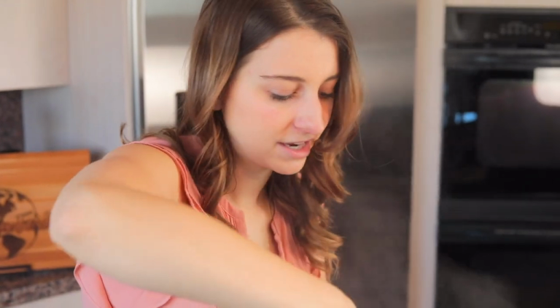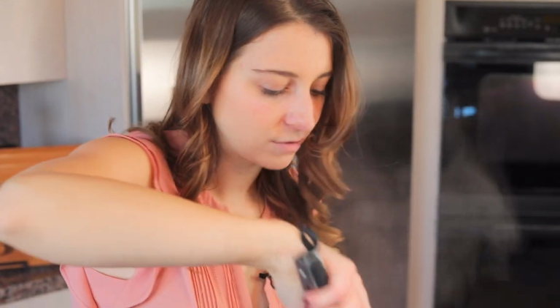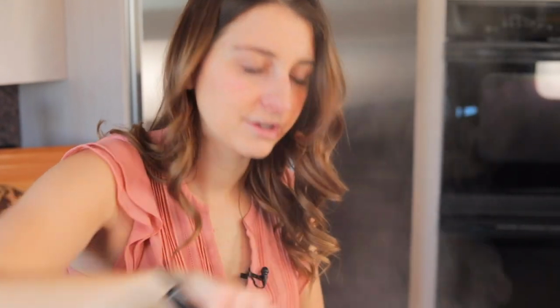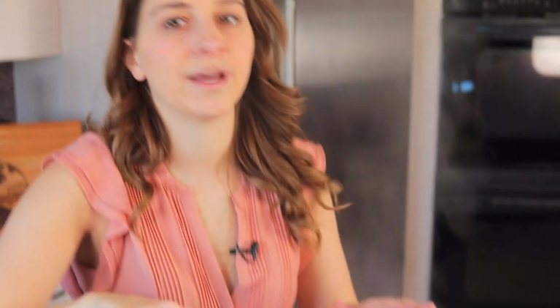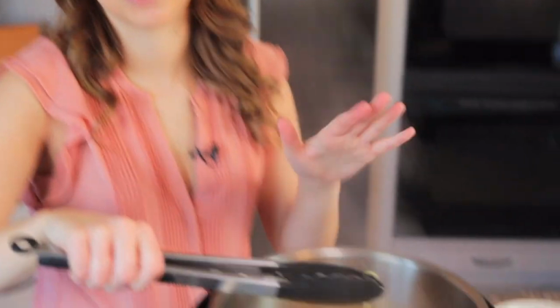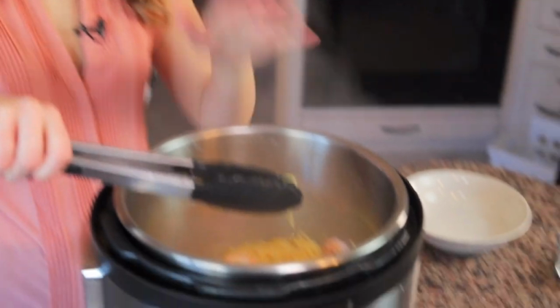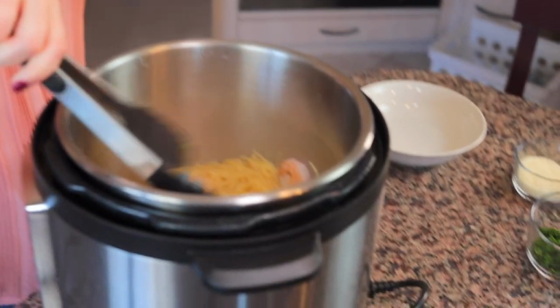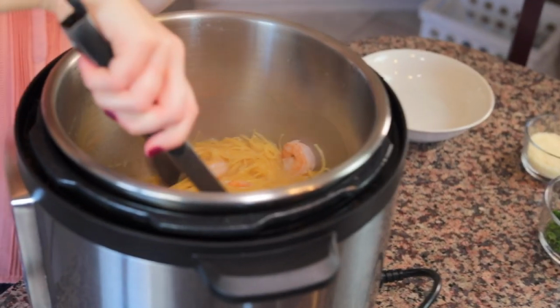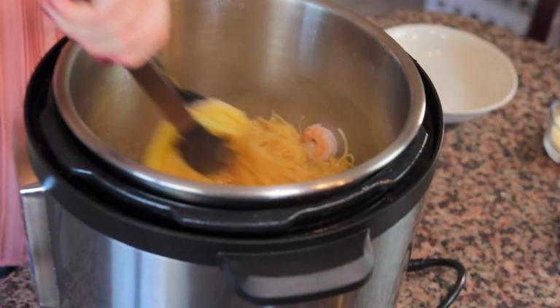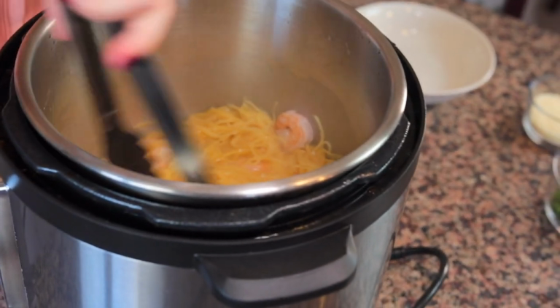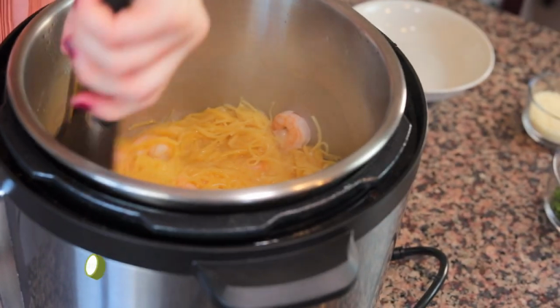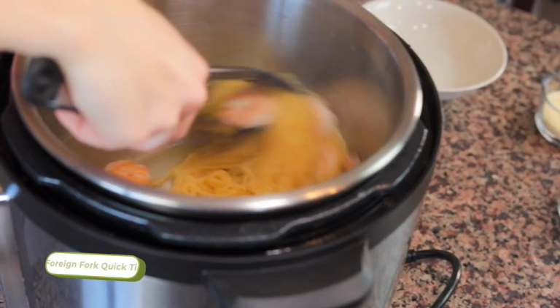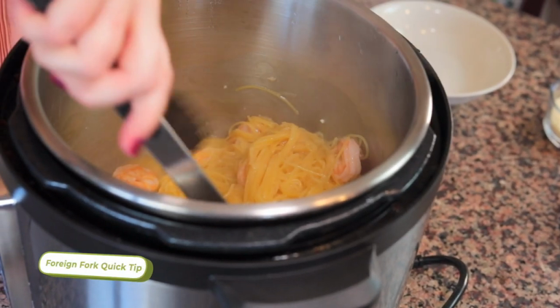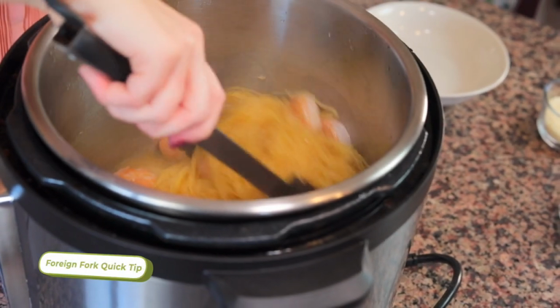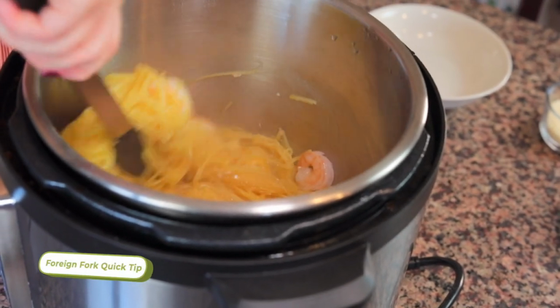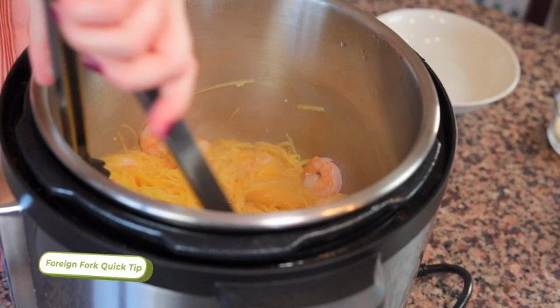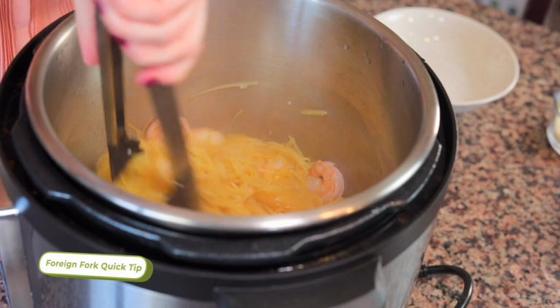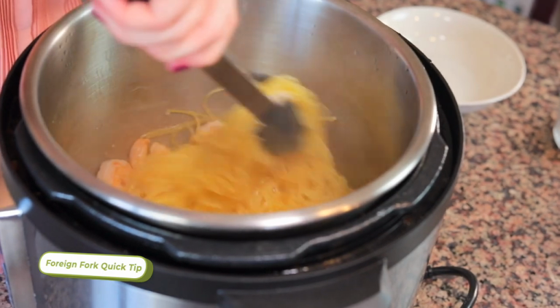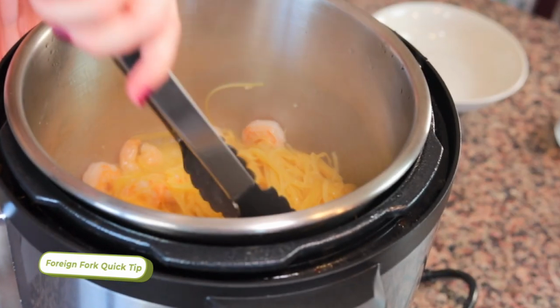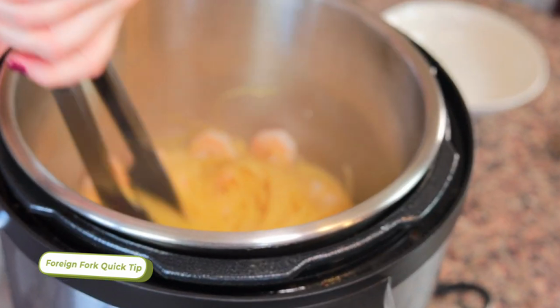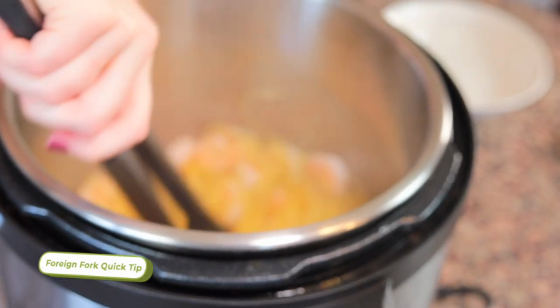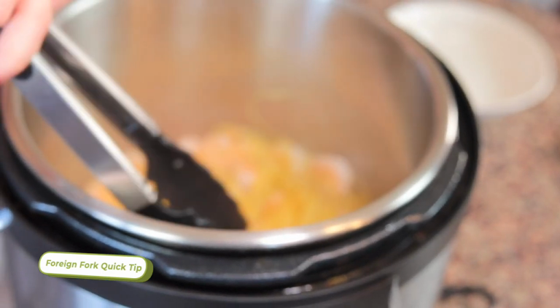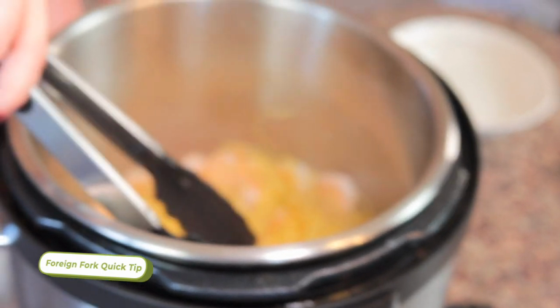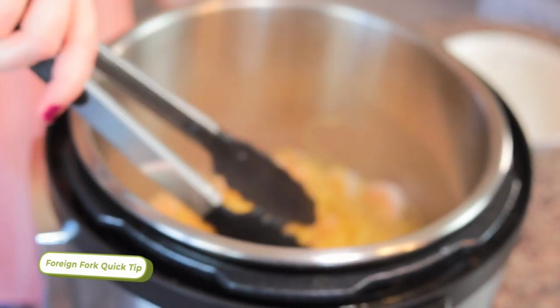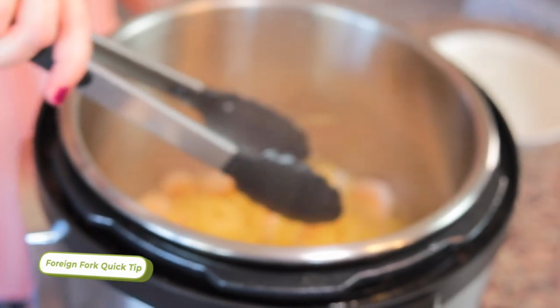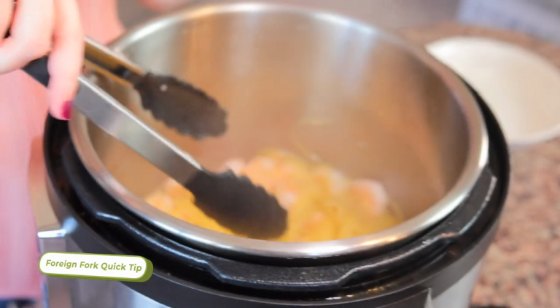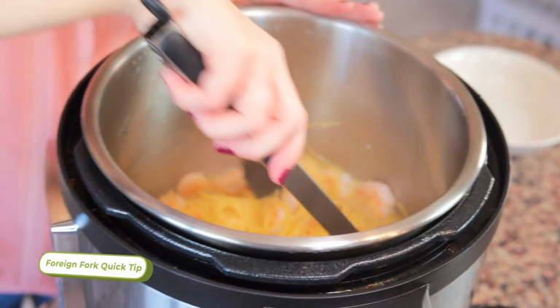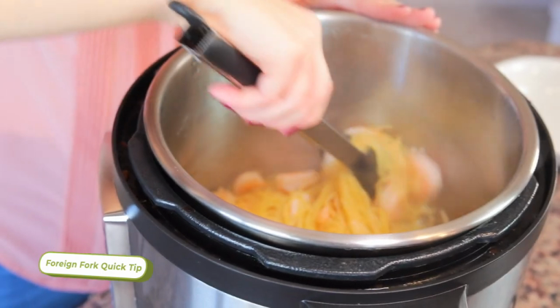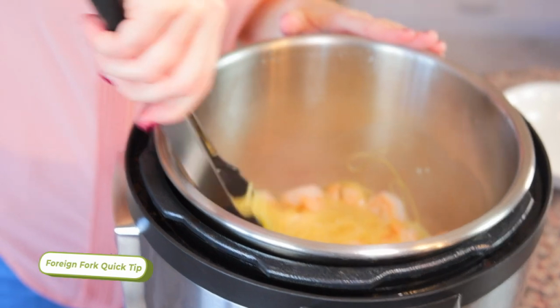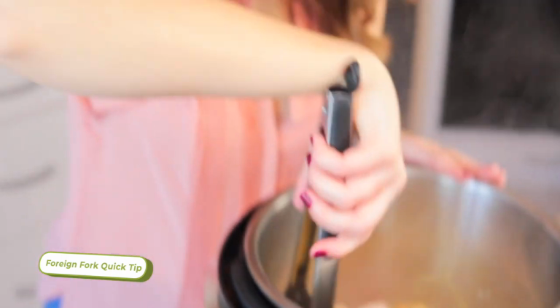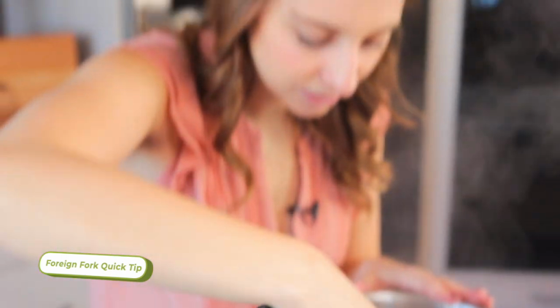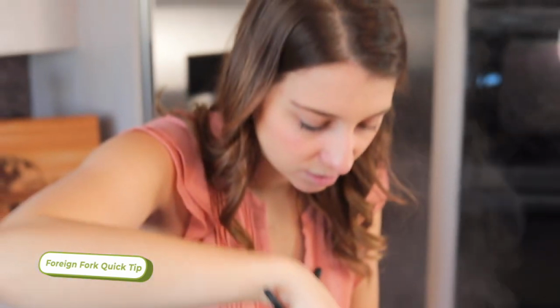If you look inside the pot you might notice a little bit of extra liquid — that's totally fine. When pasta cooks in the Instant Pot or pressure cooker, sometimes there's some liquid left behind, but it always soaks up within the first five minutes or so. Don't be worried if there's a little more liquid than you were expecting.